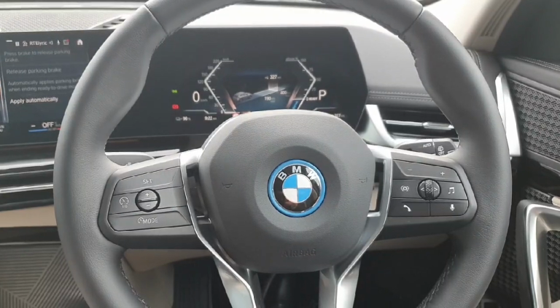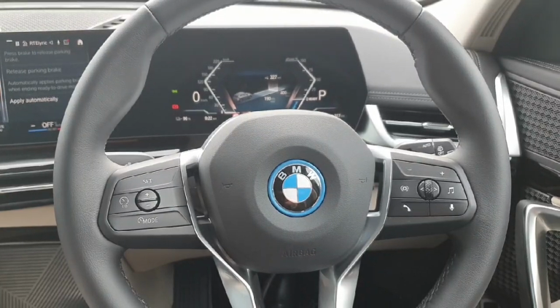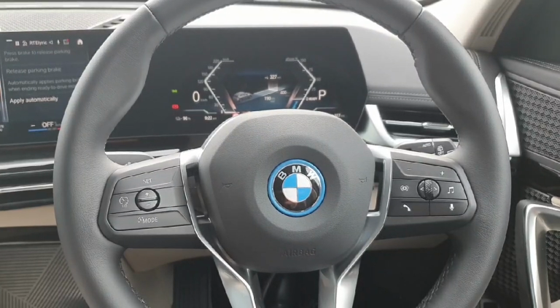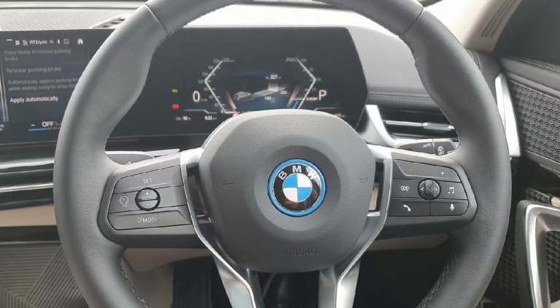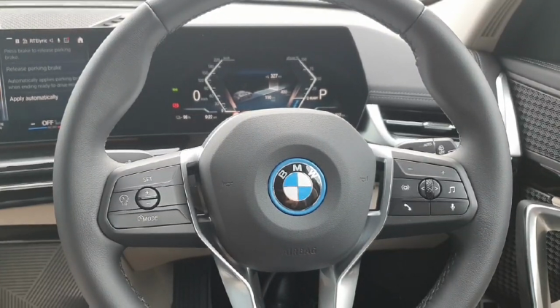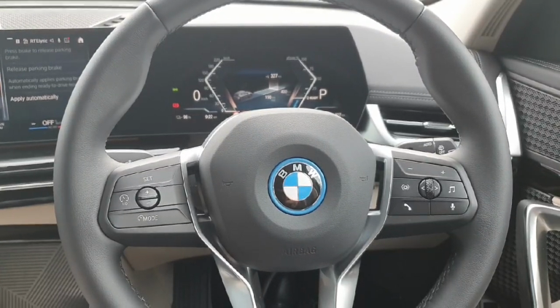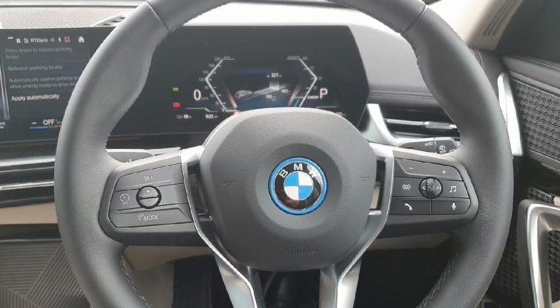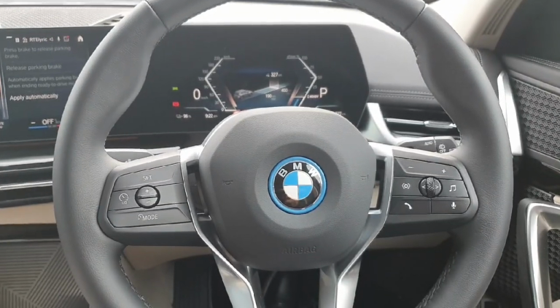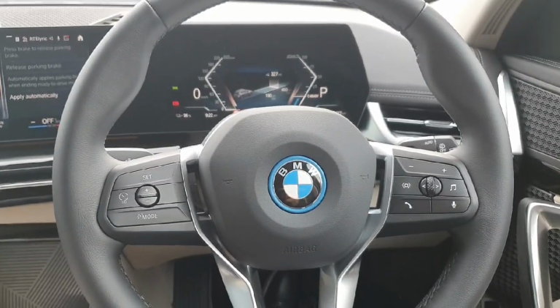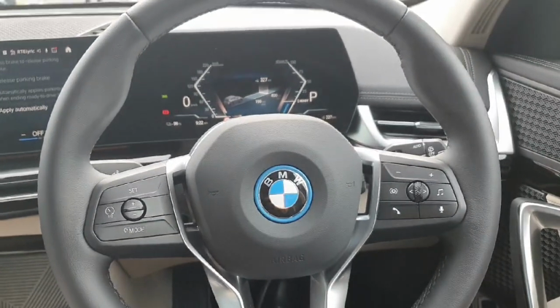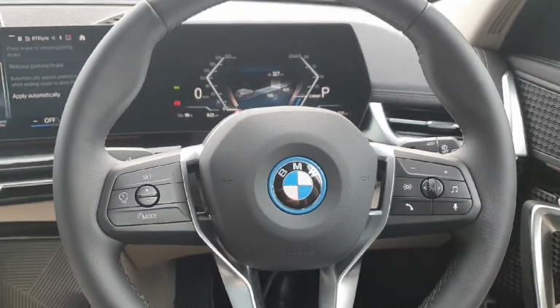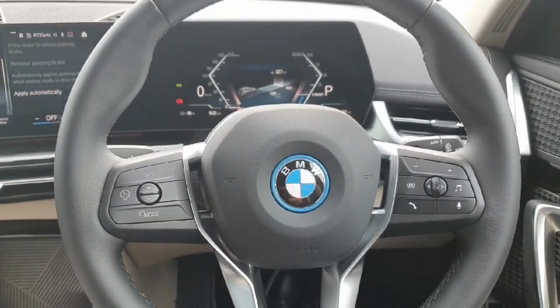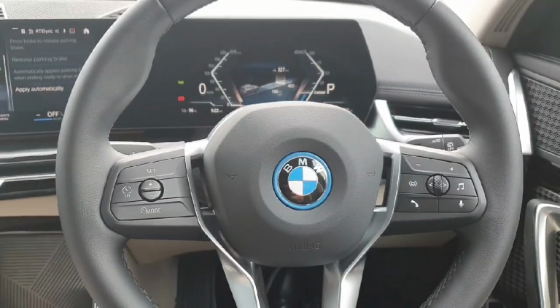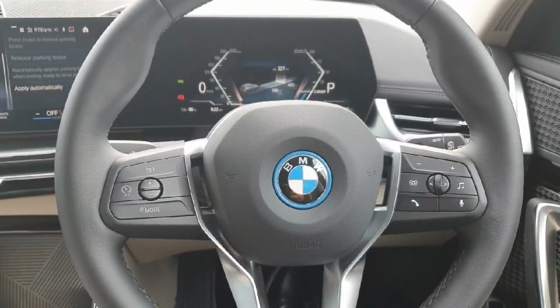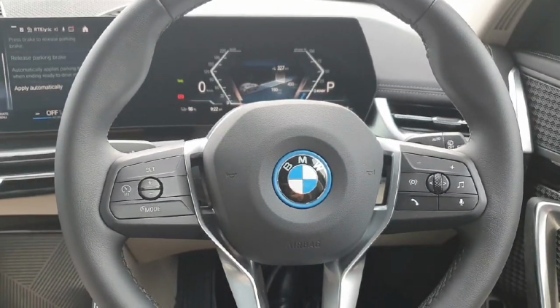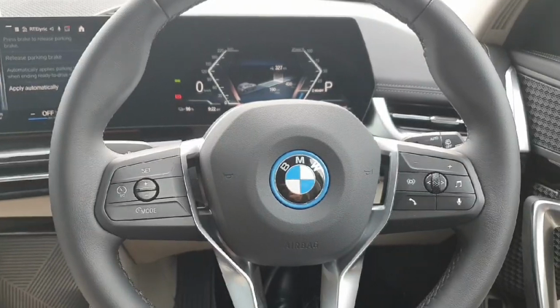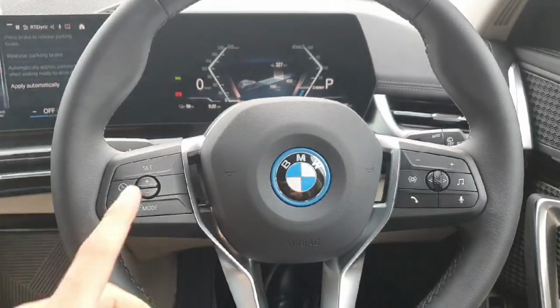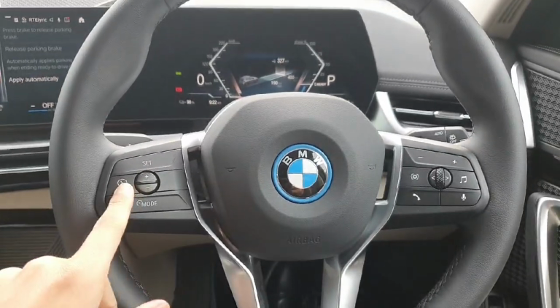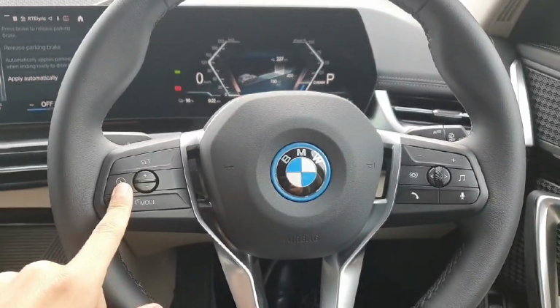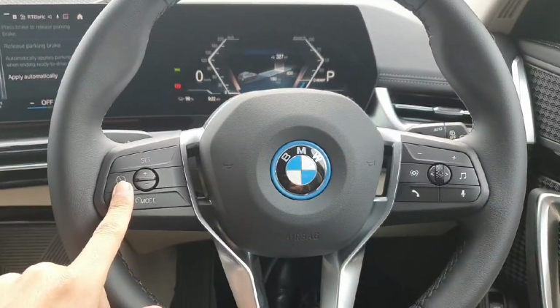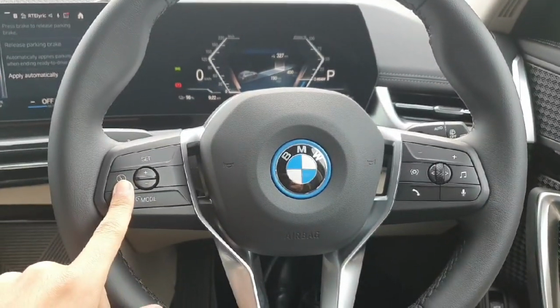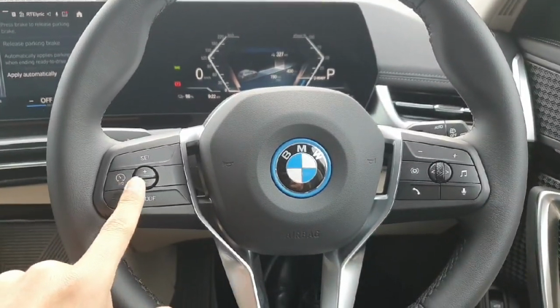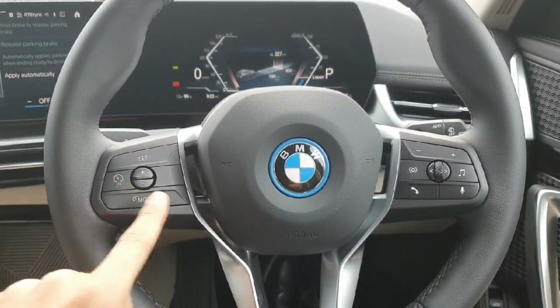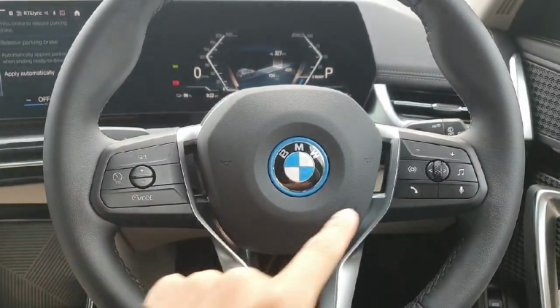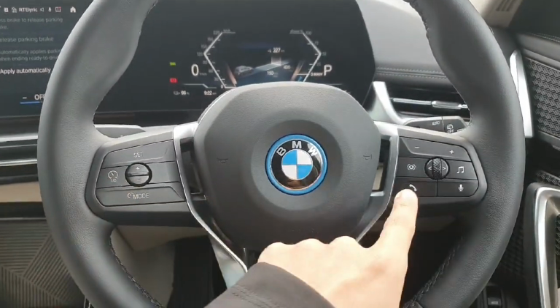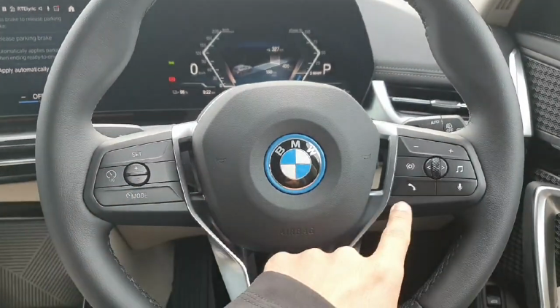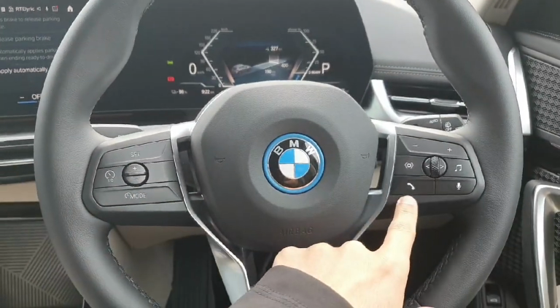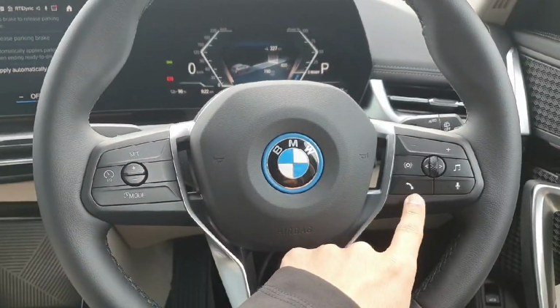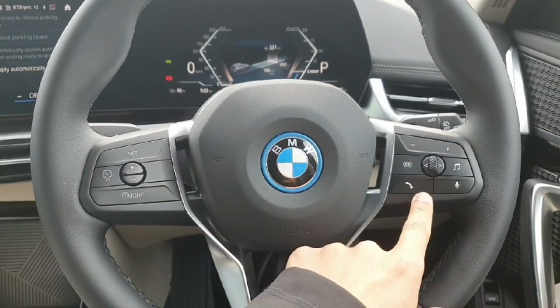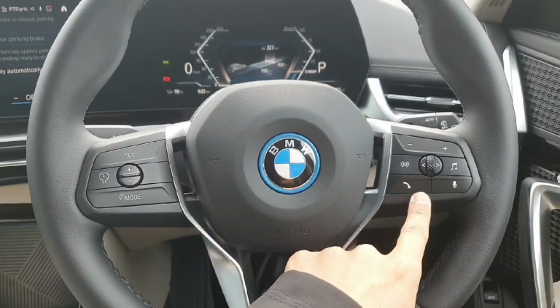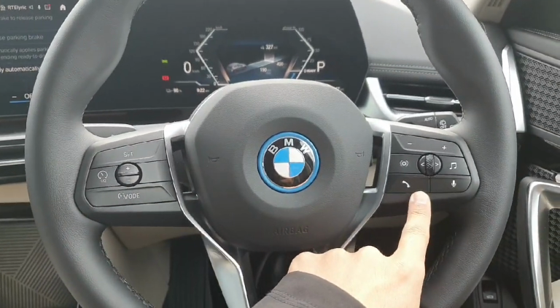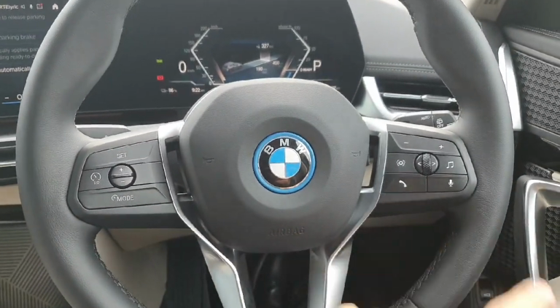Inside the car on the front part, starting from the steering wheel, we have on the left-hand side the cruise control and on the right-hand side the controls for the radio.